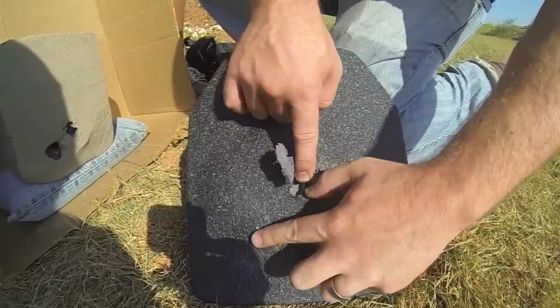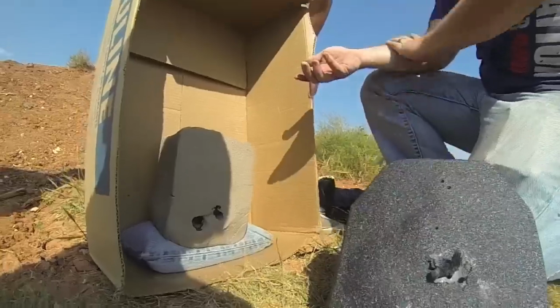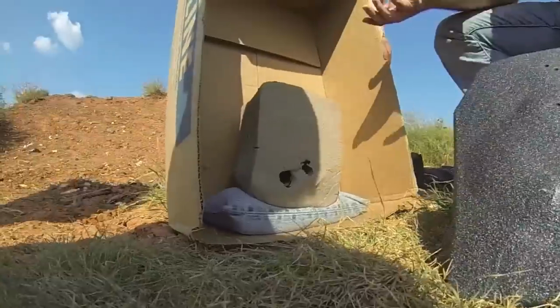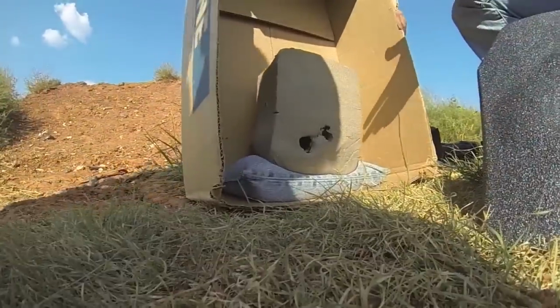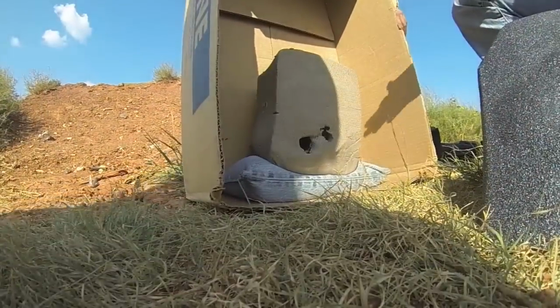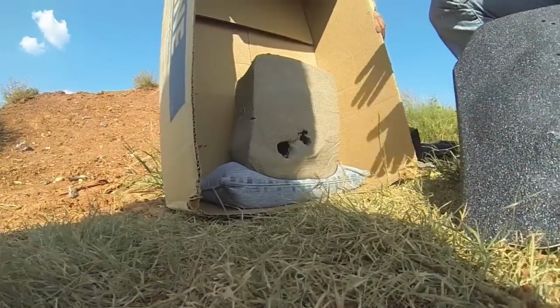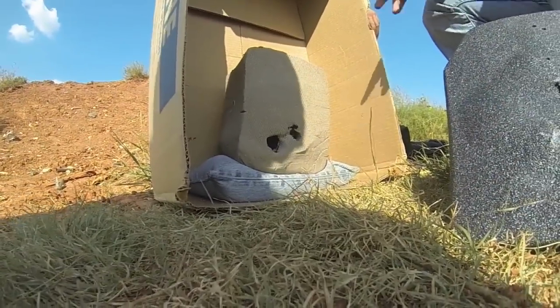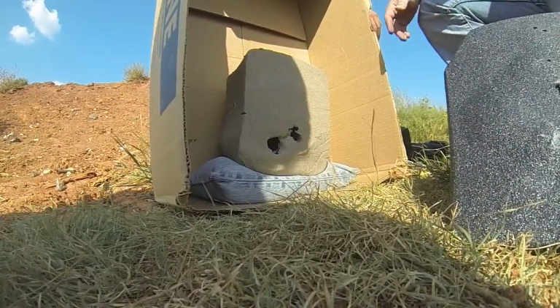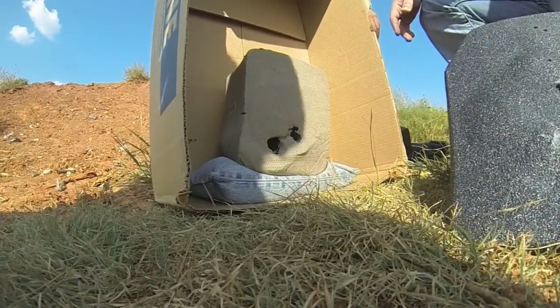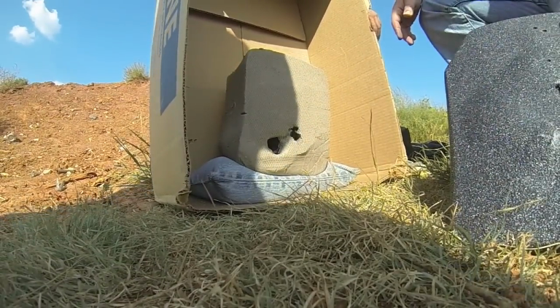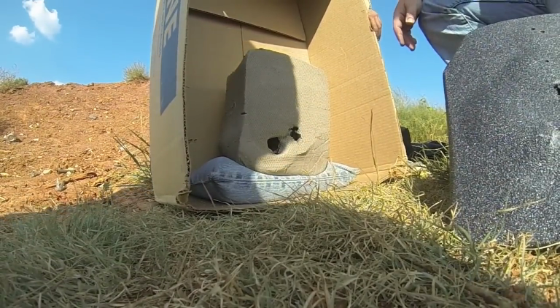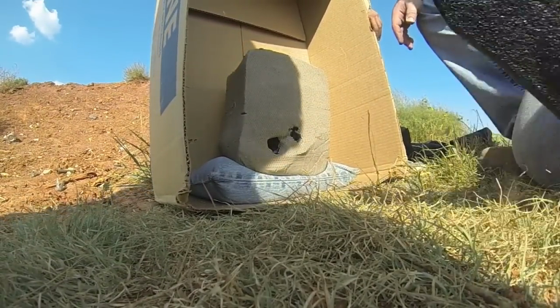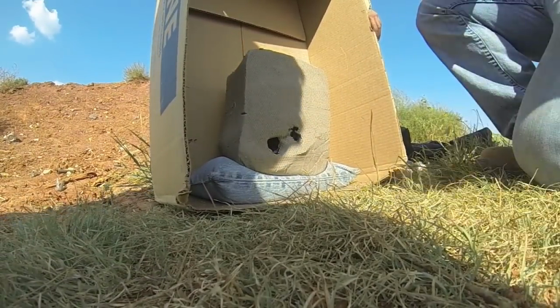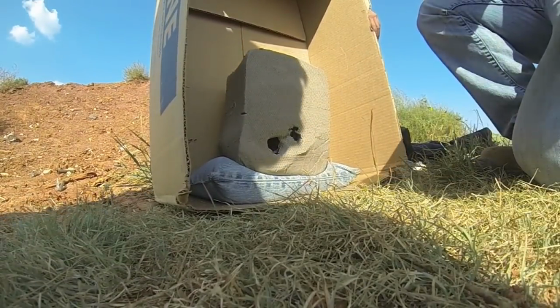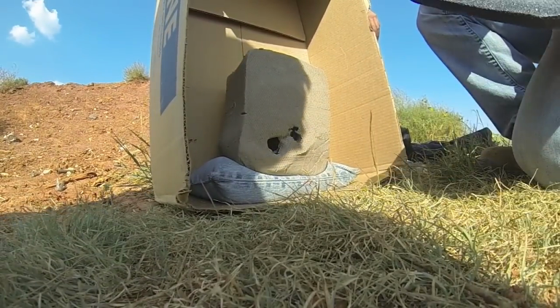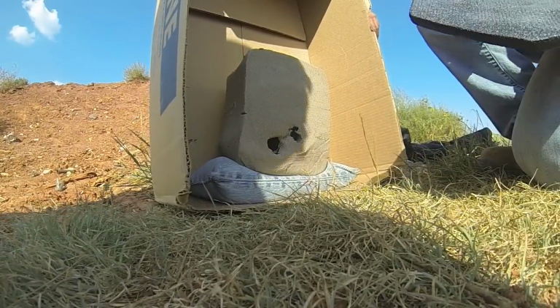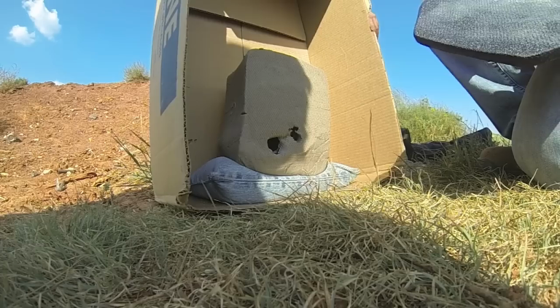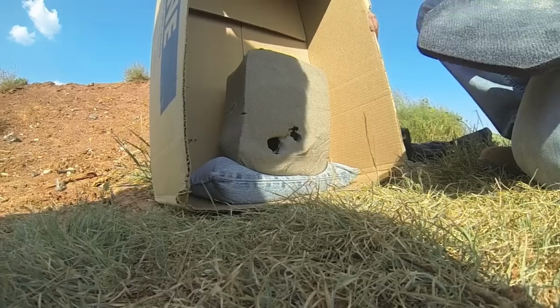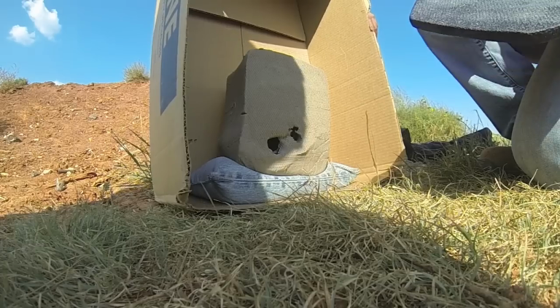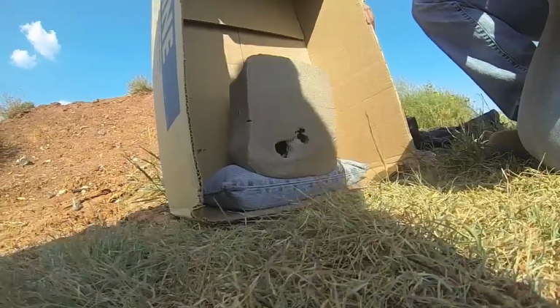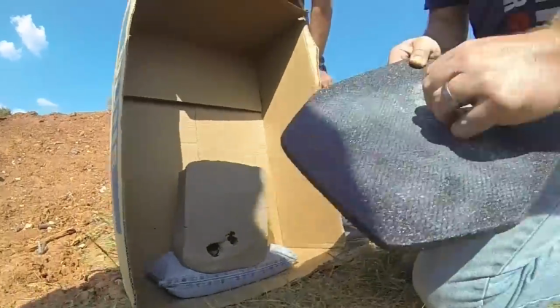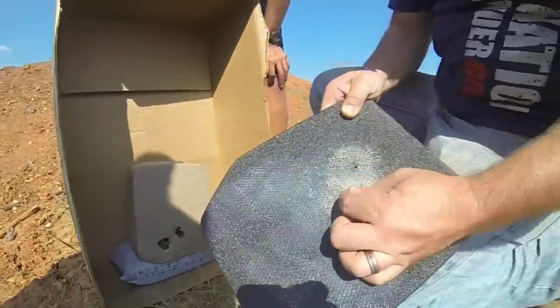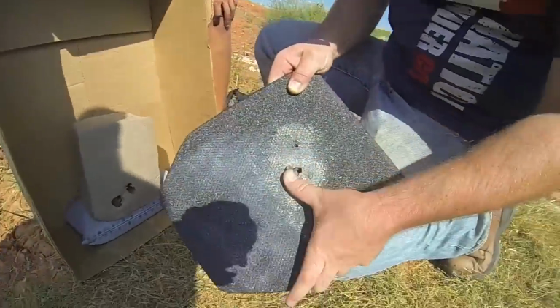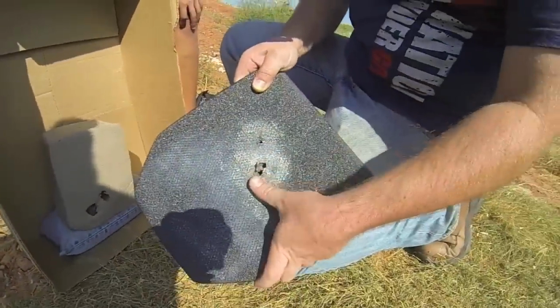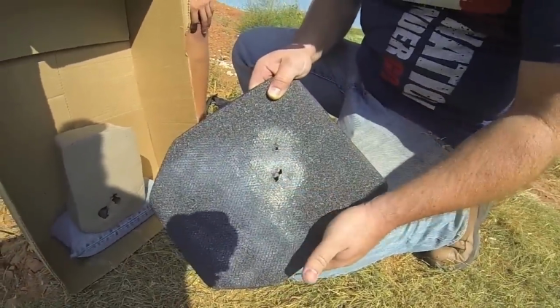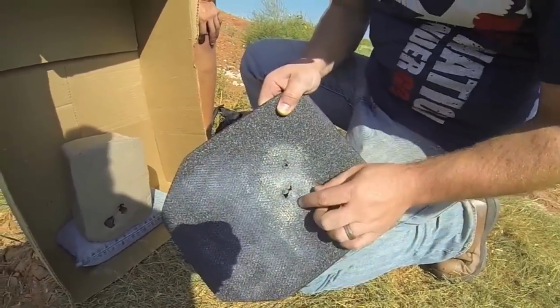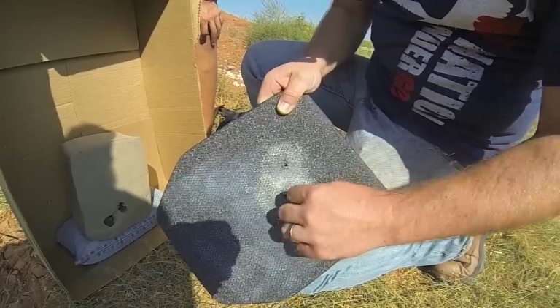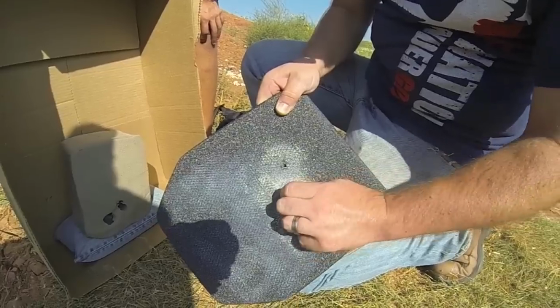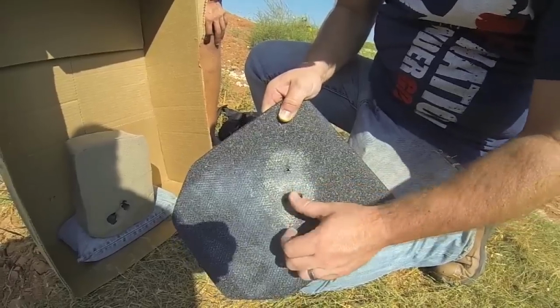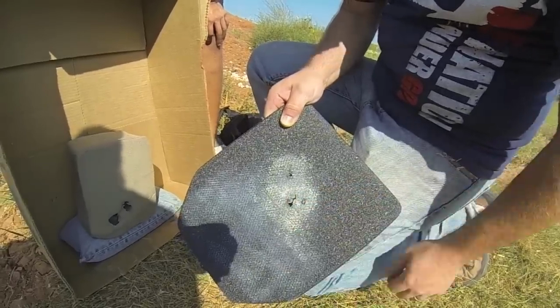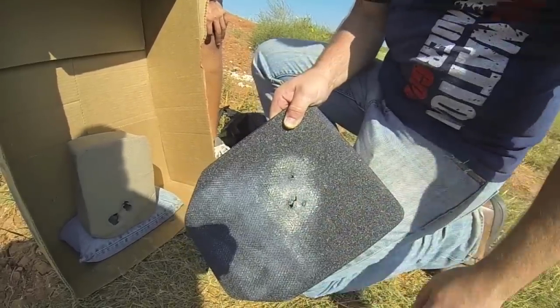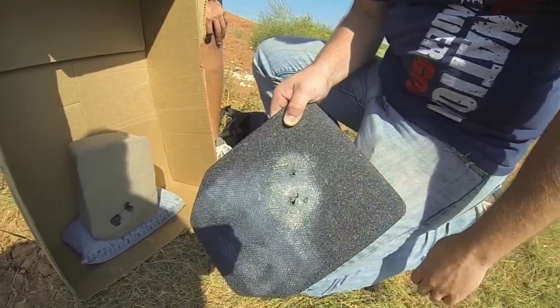Alright, the XM-193s. We're on the back of the plate. Dude, it's through and through. Yeah, you can see that right through. That's the back. As you can see on the top, the other holes. So steel penetrators will go right through.